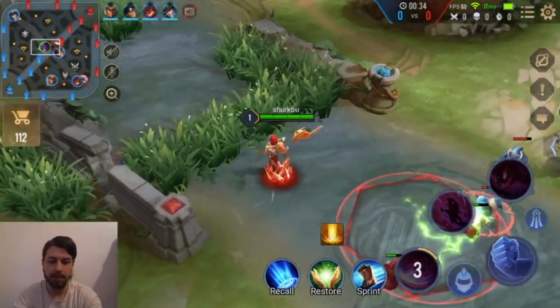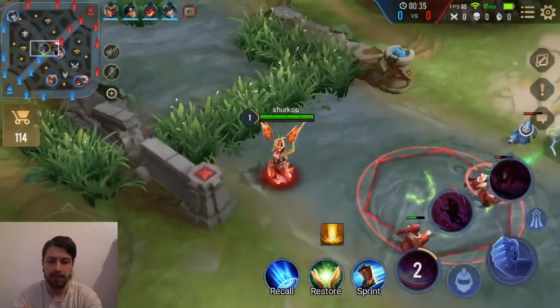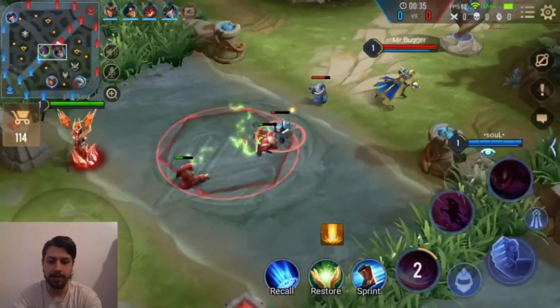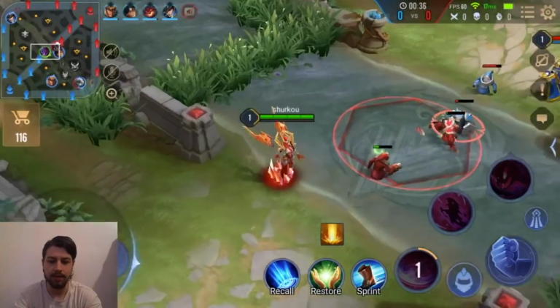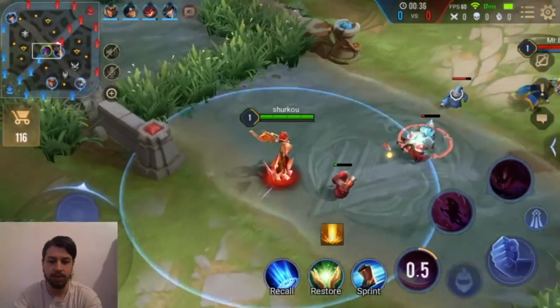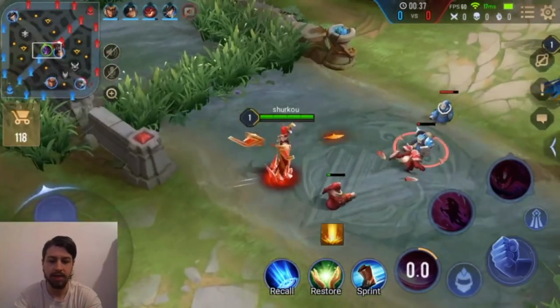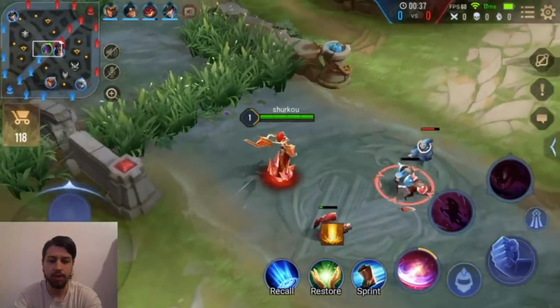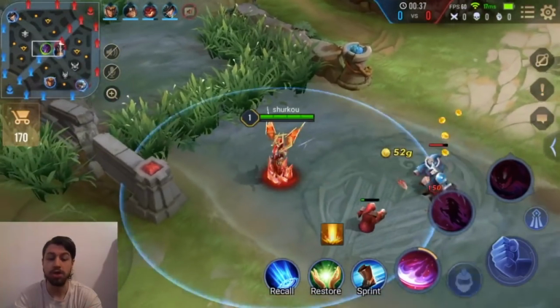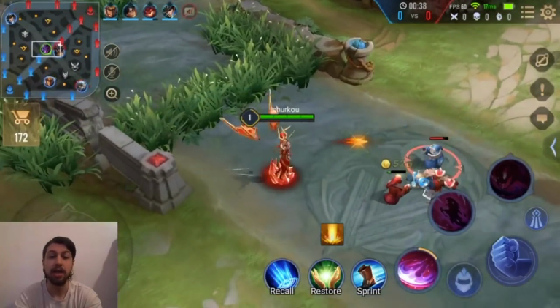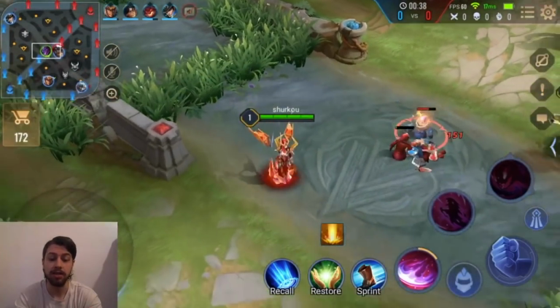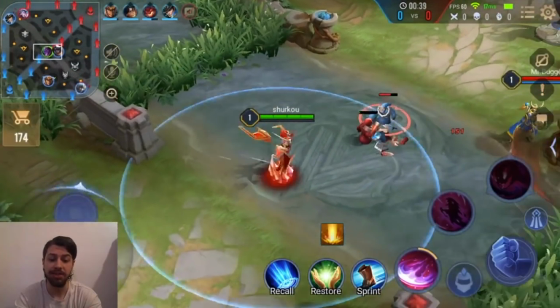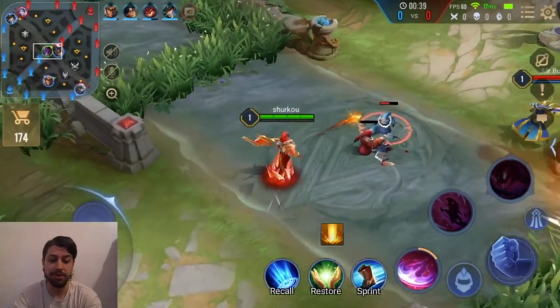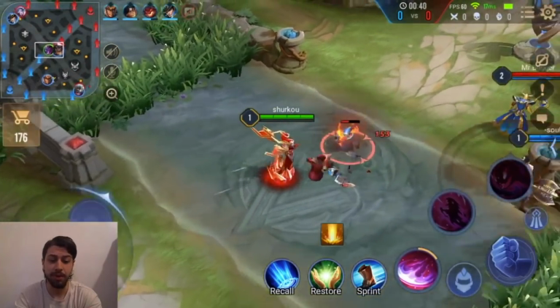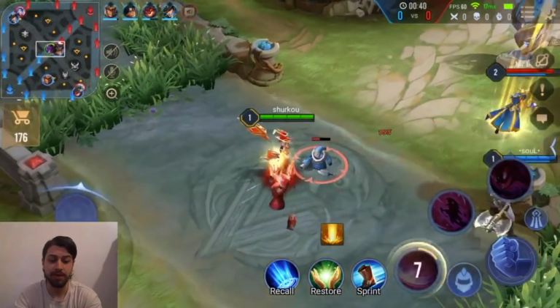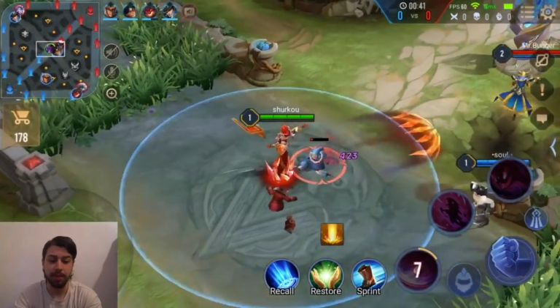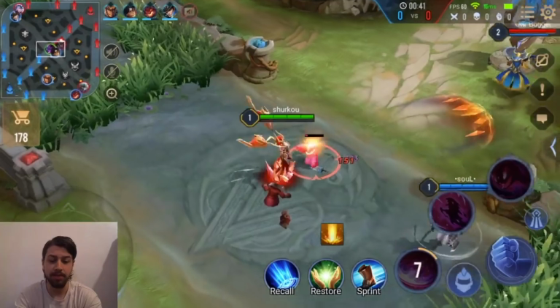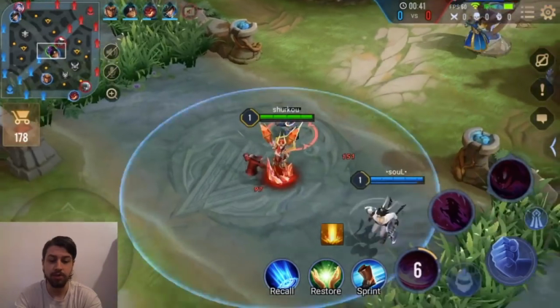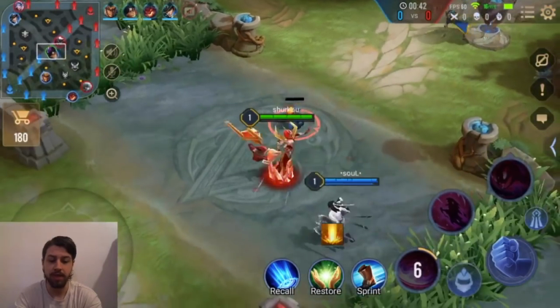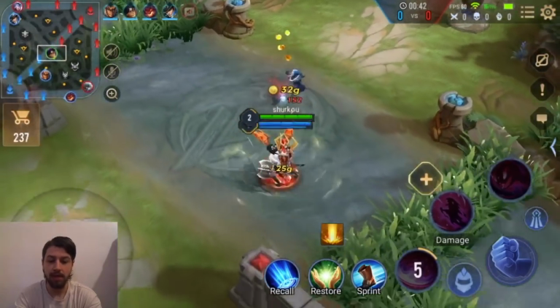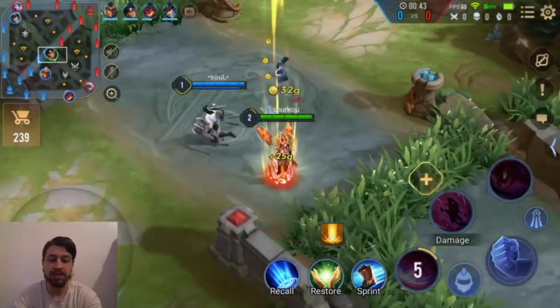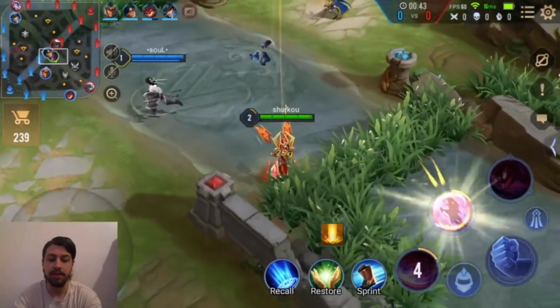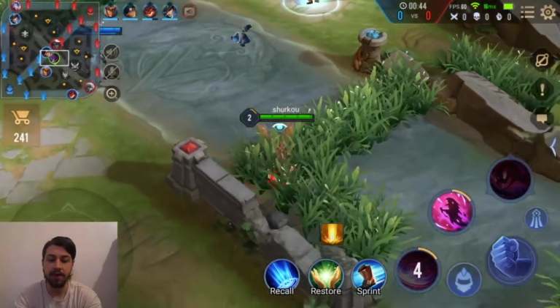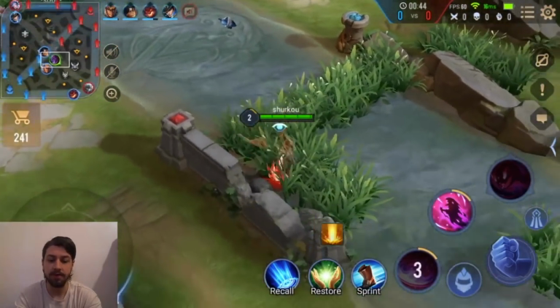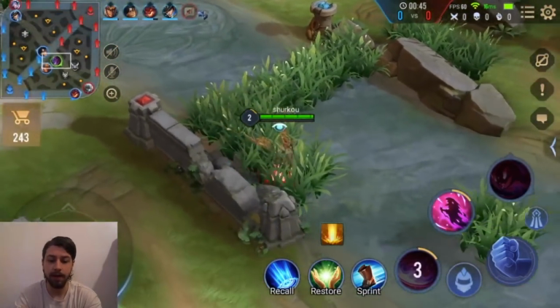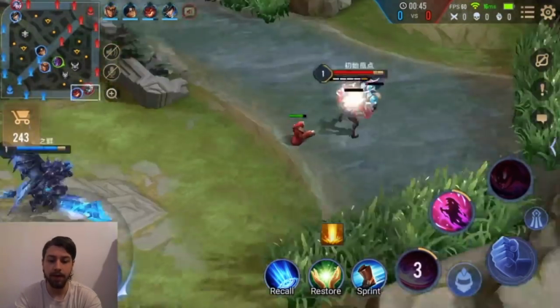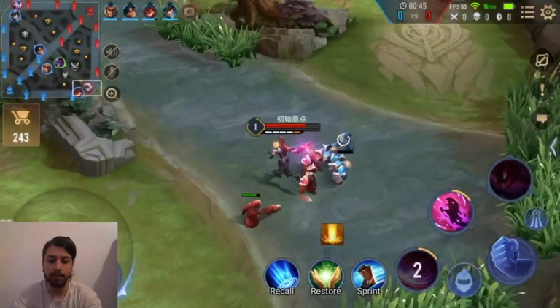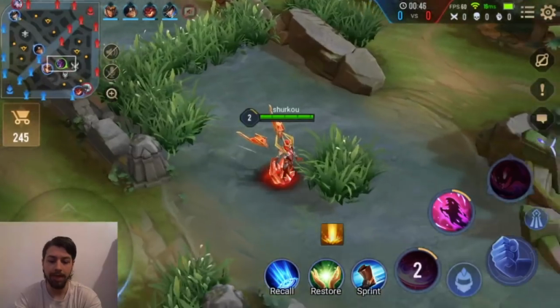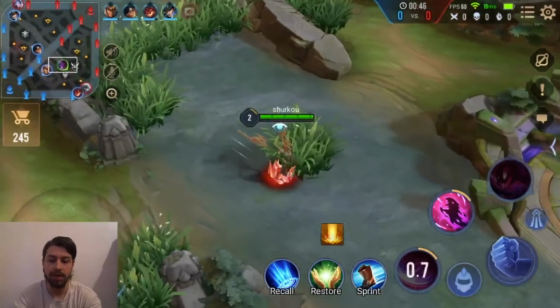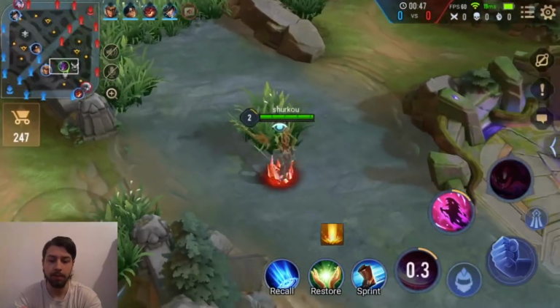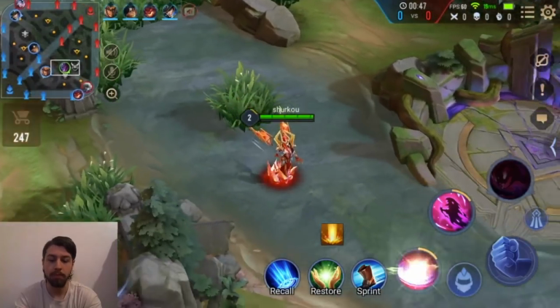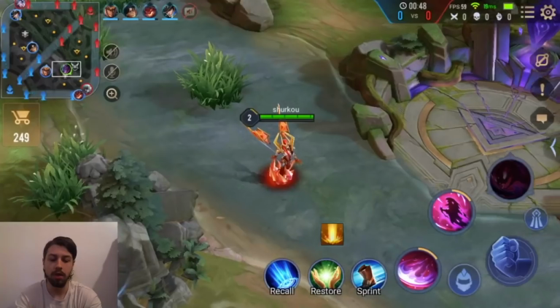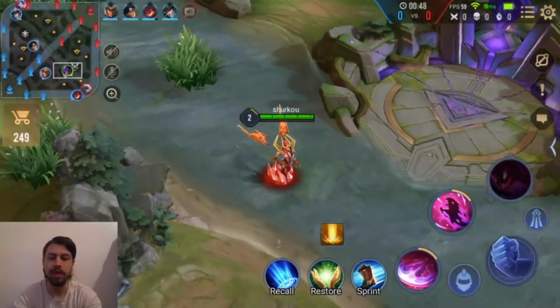Basically the idea is you have to increase healing. You rush a Gaius, which seems really stupid, but it just makes you so tanky that you can stay in these fights and just keep poking people all the time.